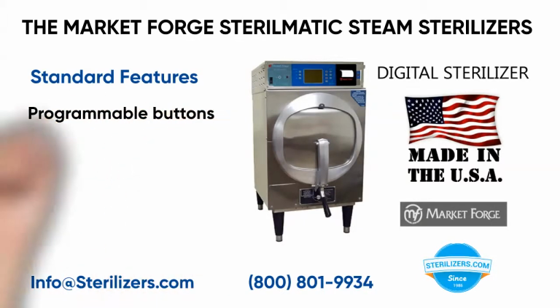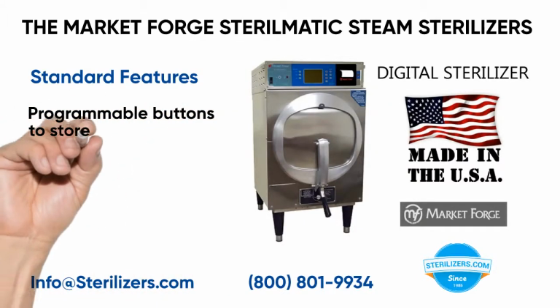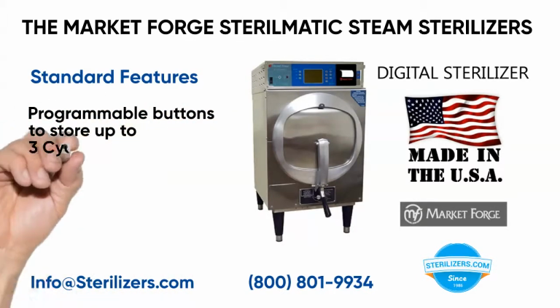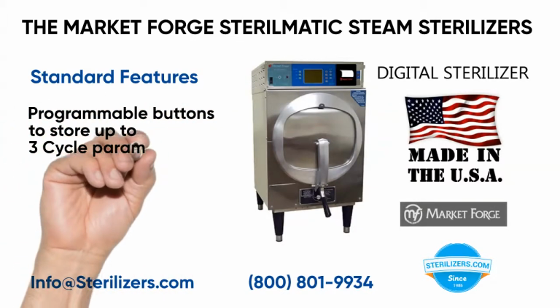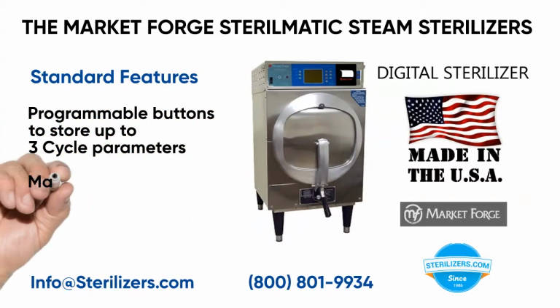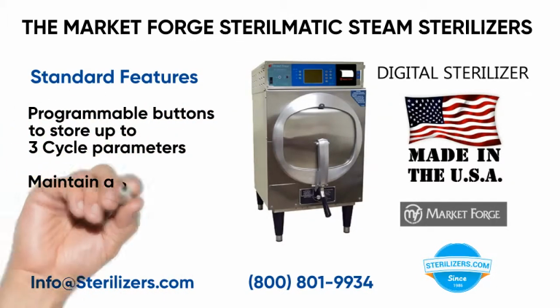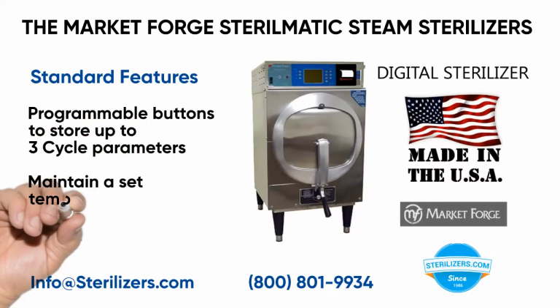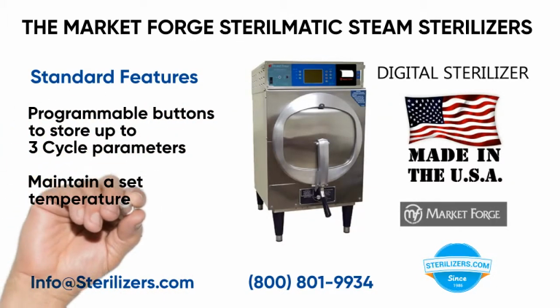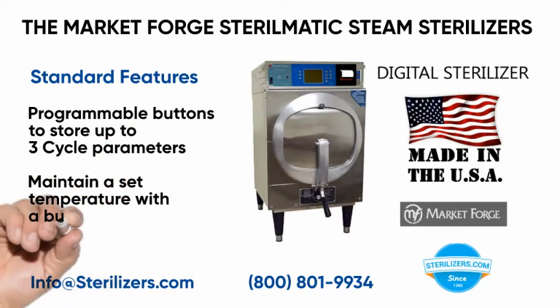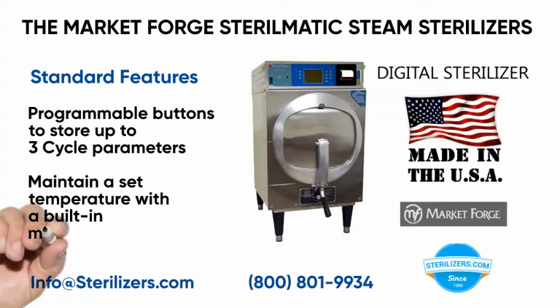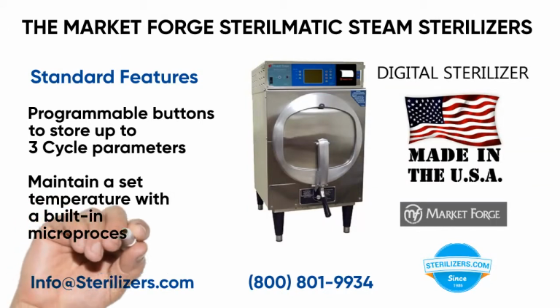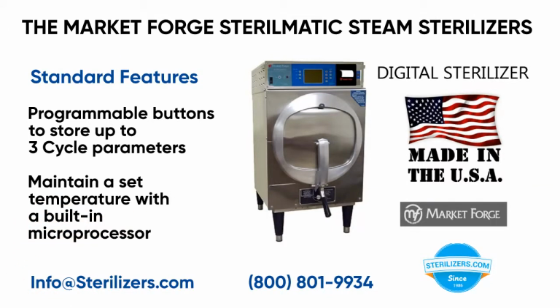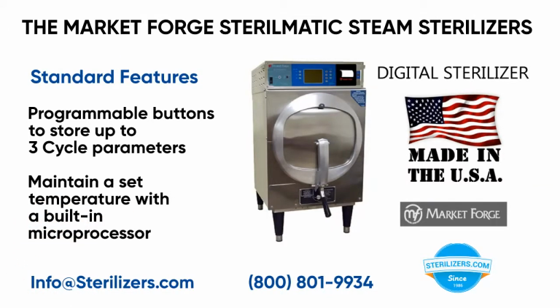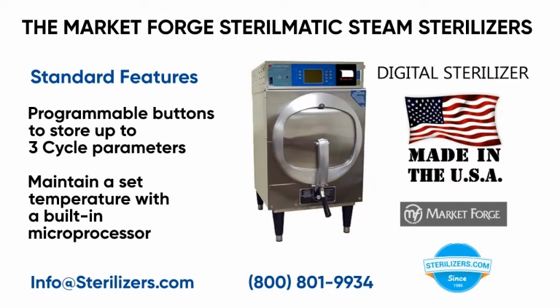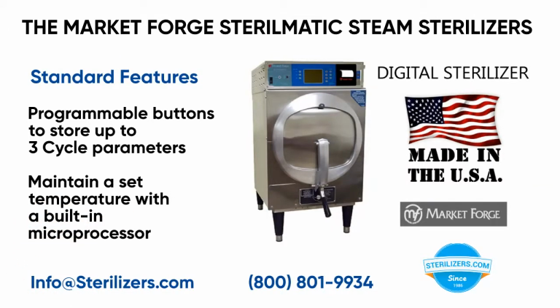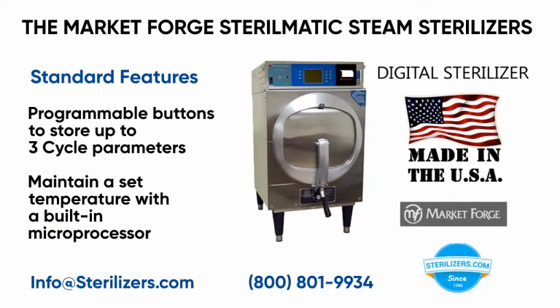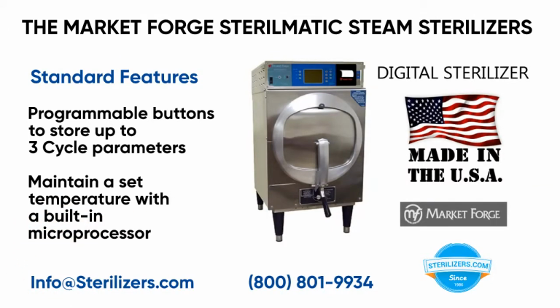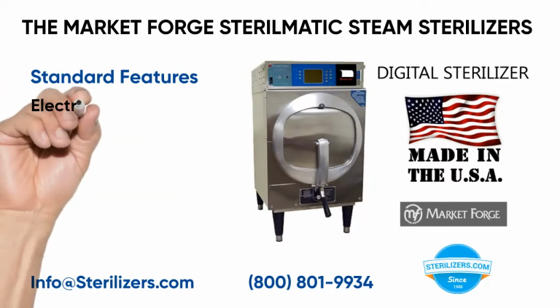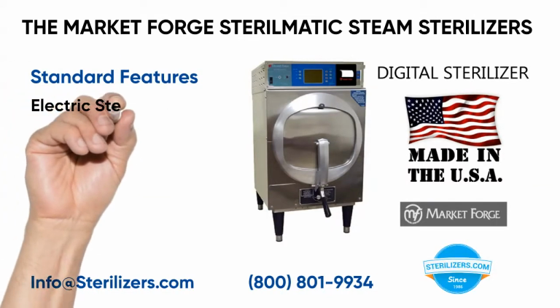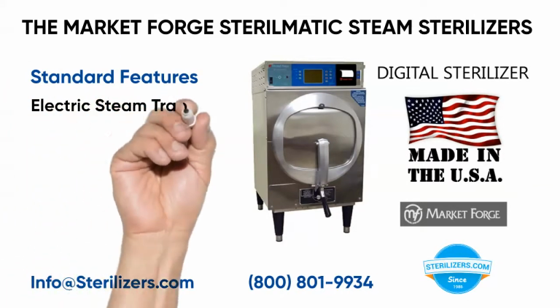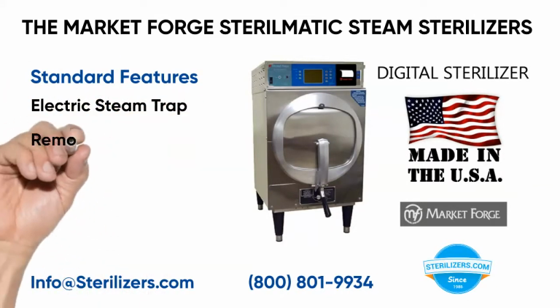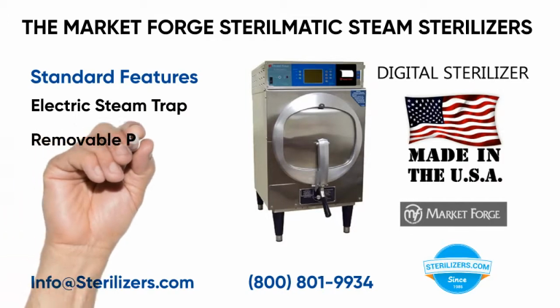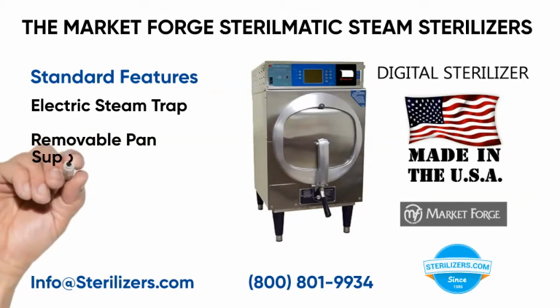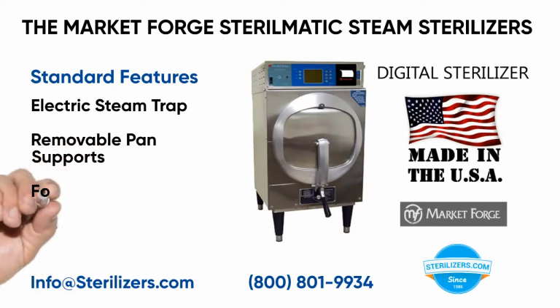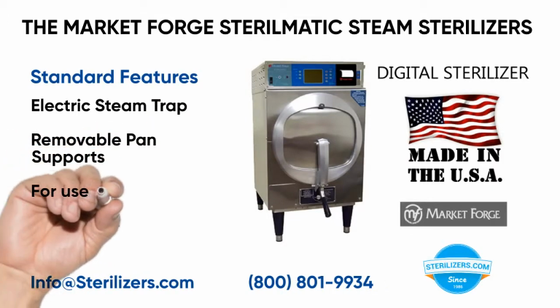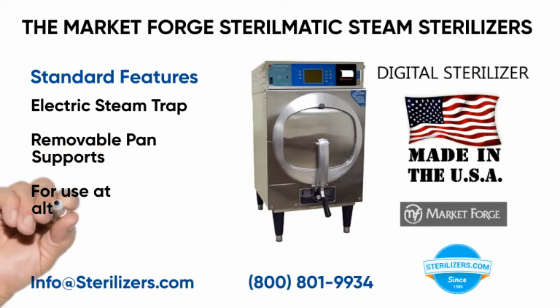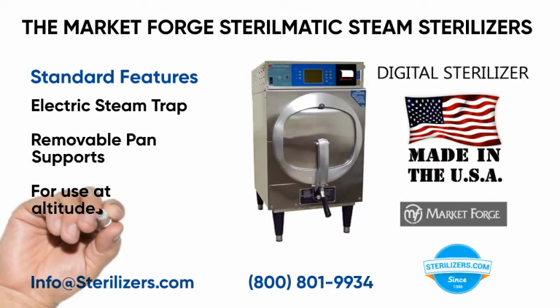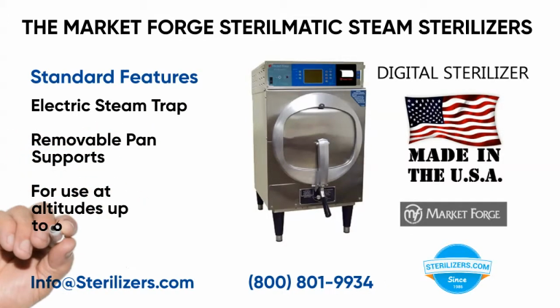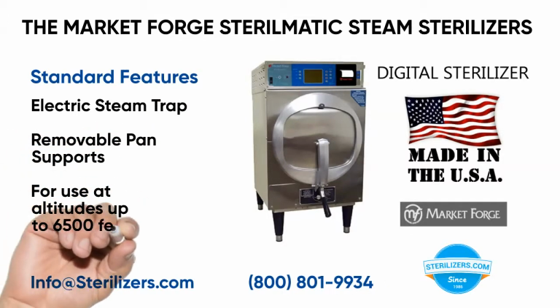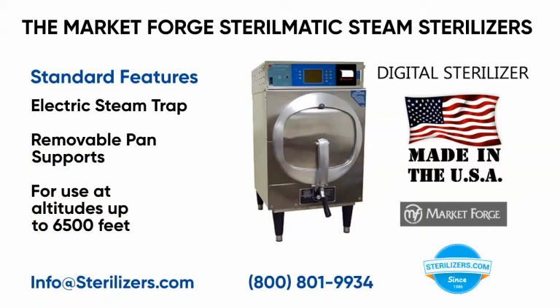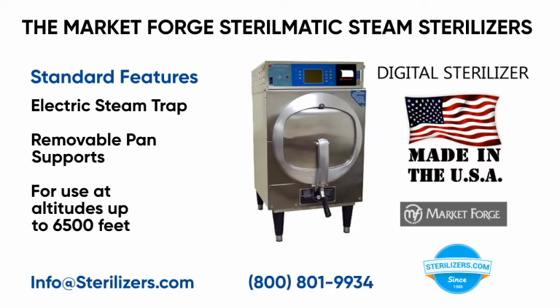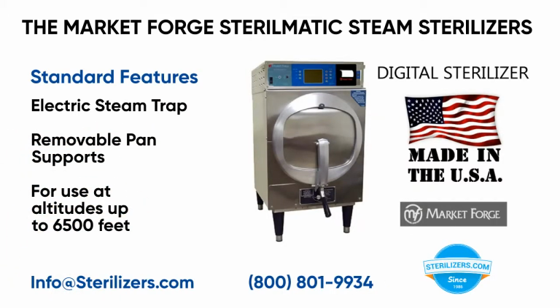Programmable buttons to store up to 3 cycle parameters. Maintain a set temperature with a built-in microprocessor. Electric steam trap. Removable pan supports. For use at altitudes up to 6,500 feet.